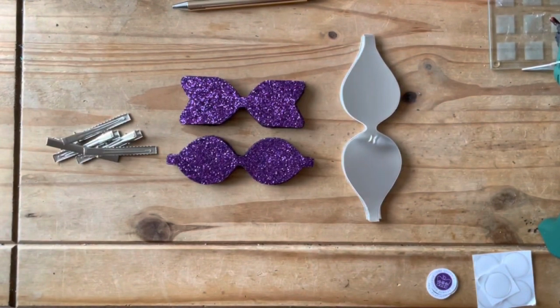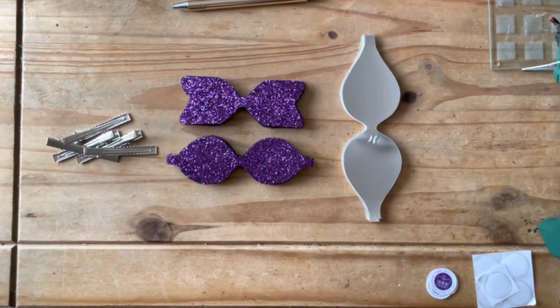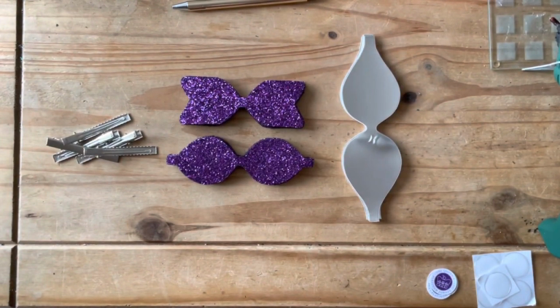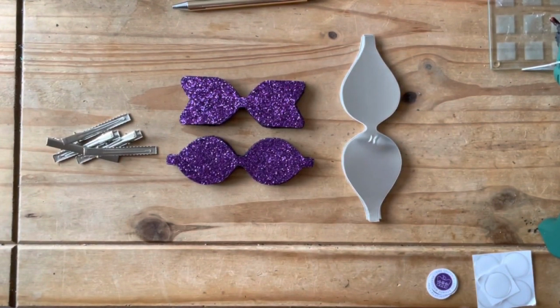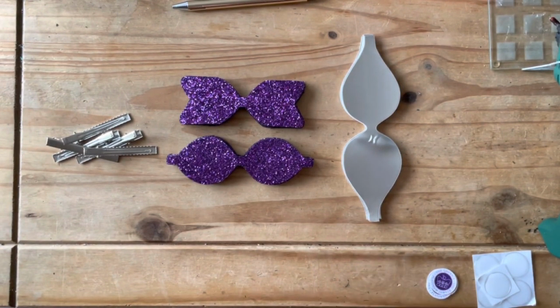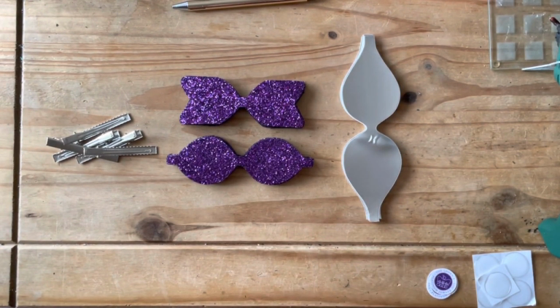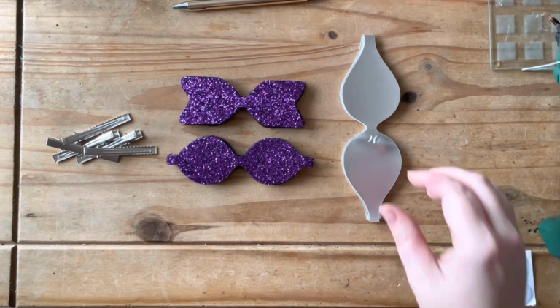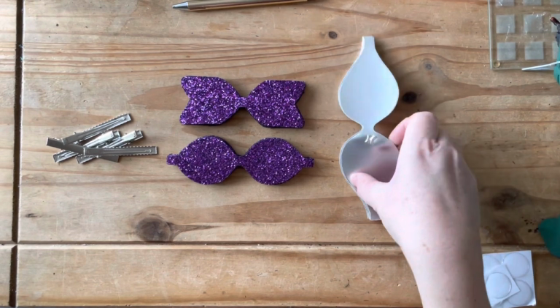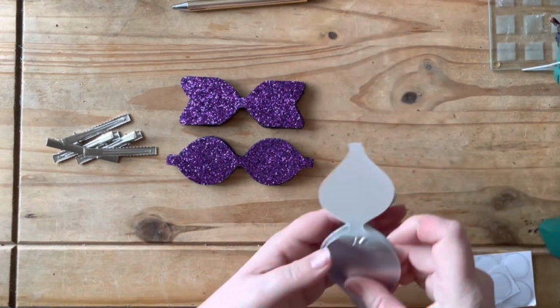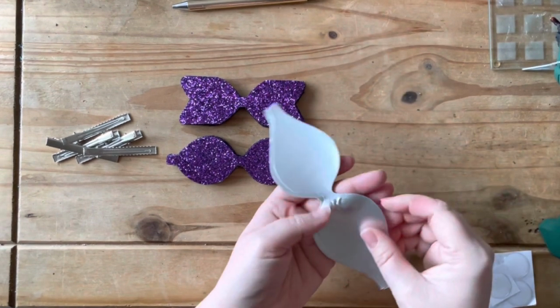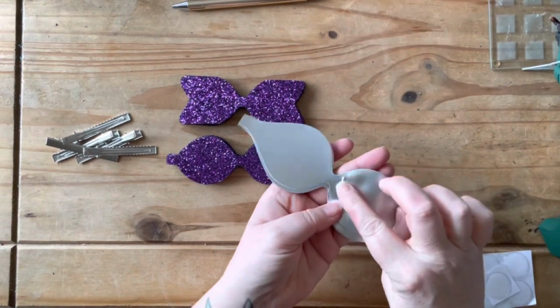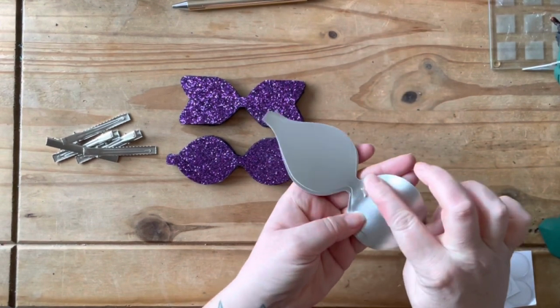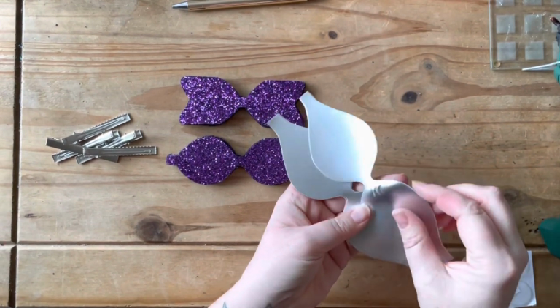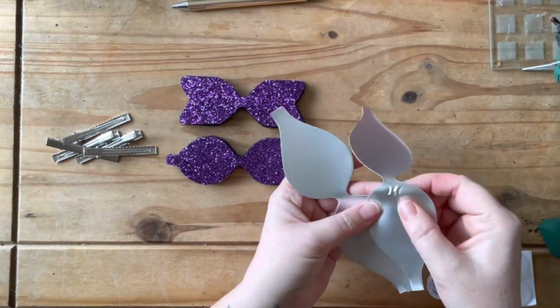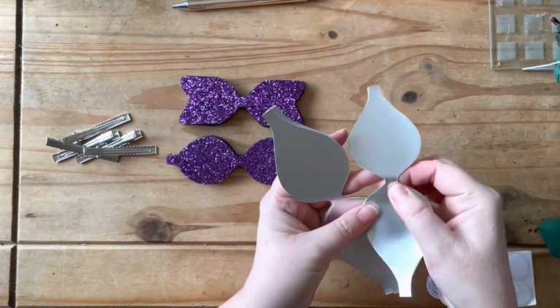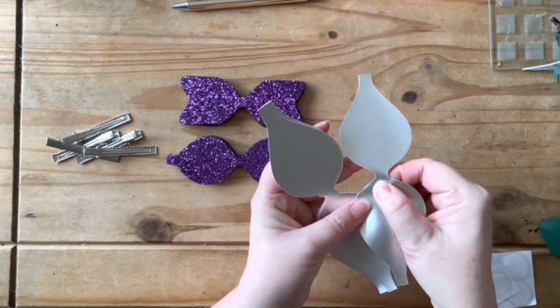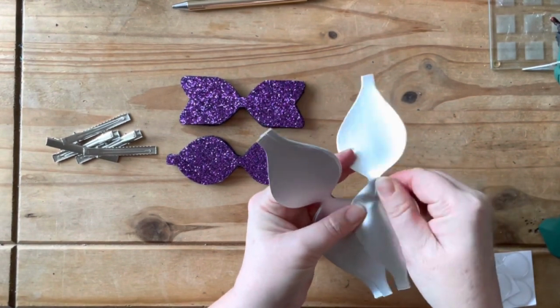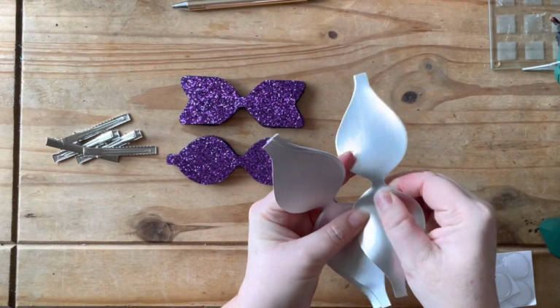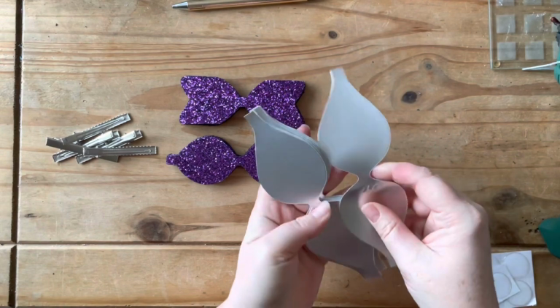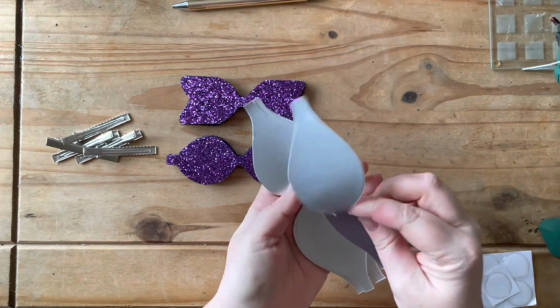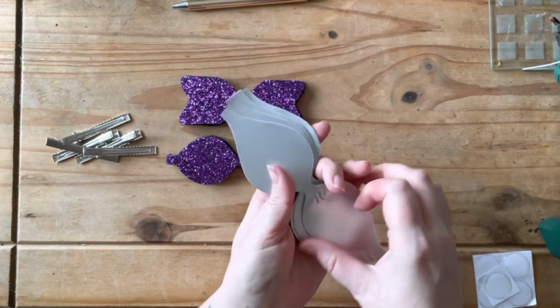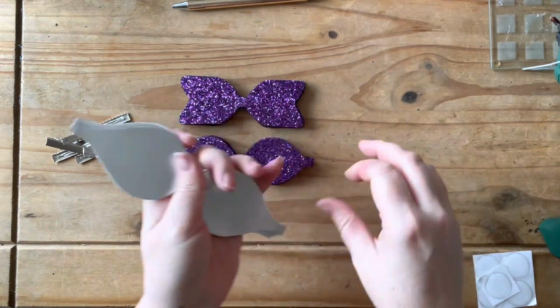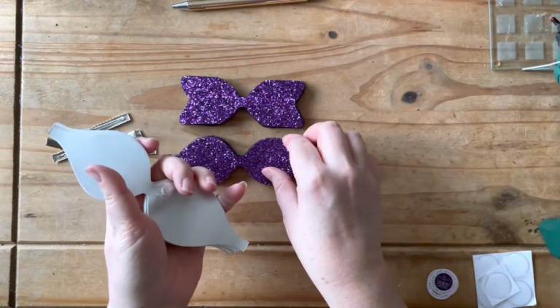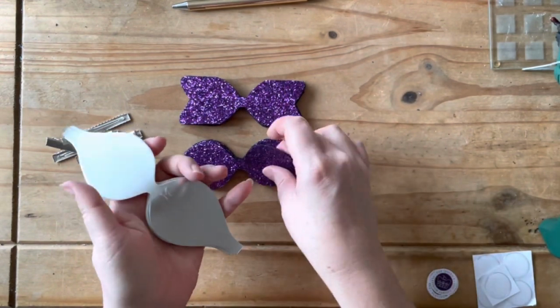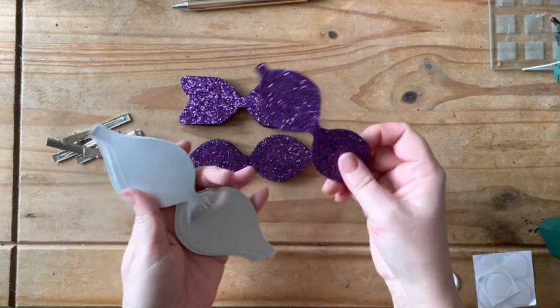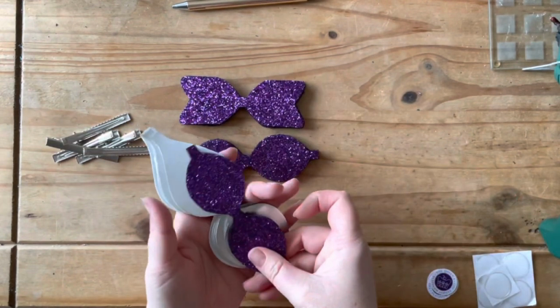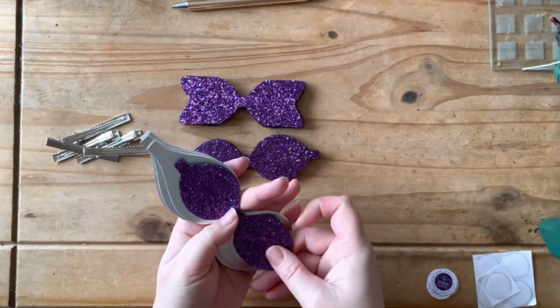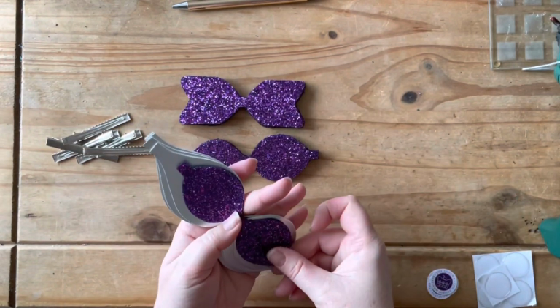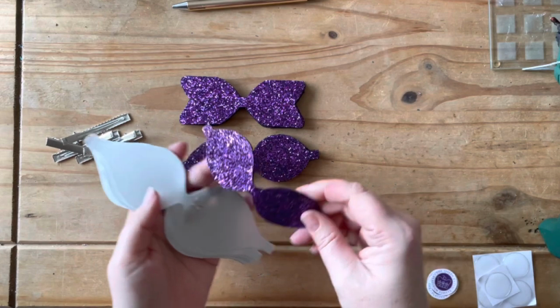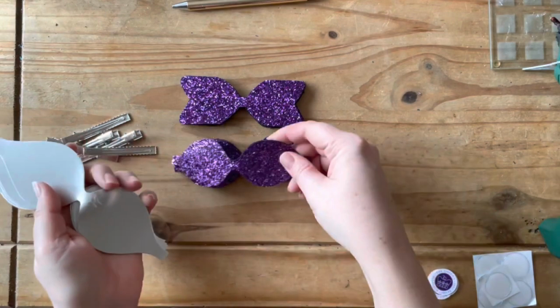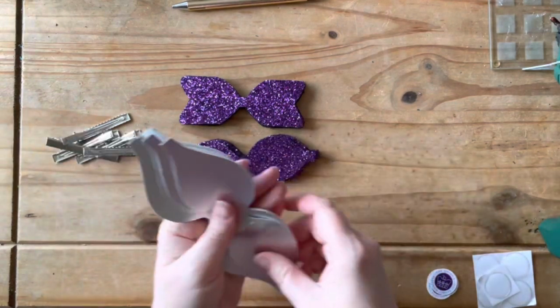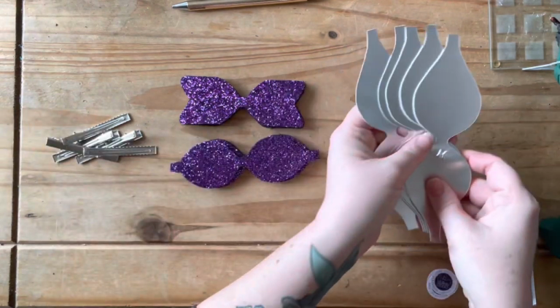Now all the templates have been cut out. We've got five of each ready there. As you can see, this one's got a little bit of a mark in it, which was a fault in the fabric. But I've cut it out in a place where you won't see it, because one of the purple glitter pieces will be on top of it, so I can hide that quite well.